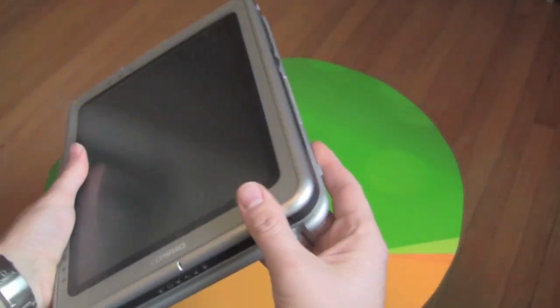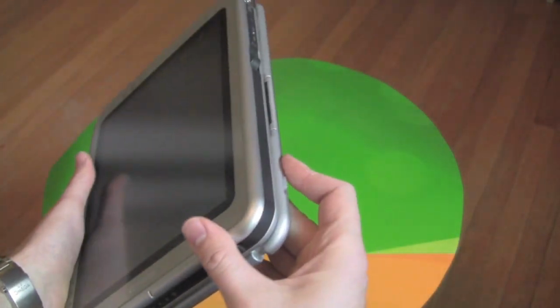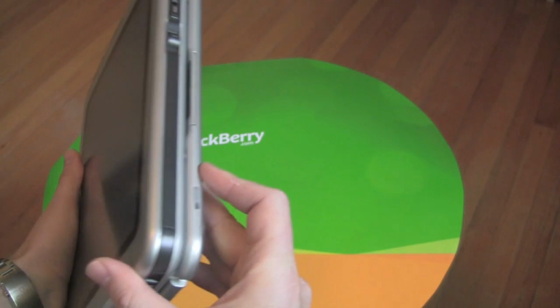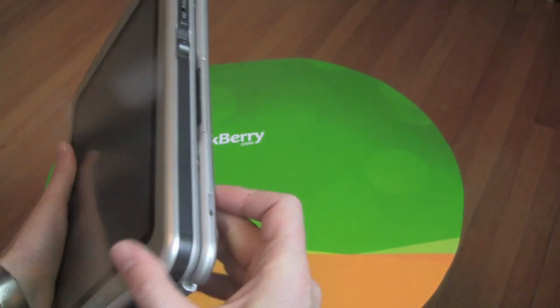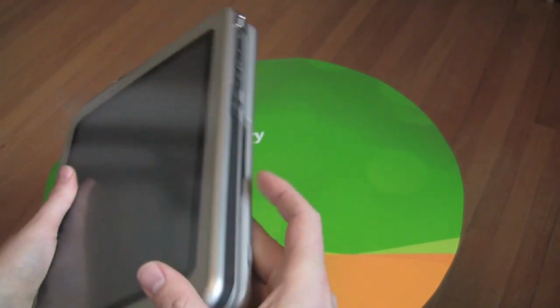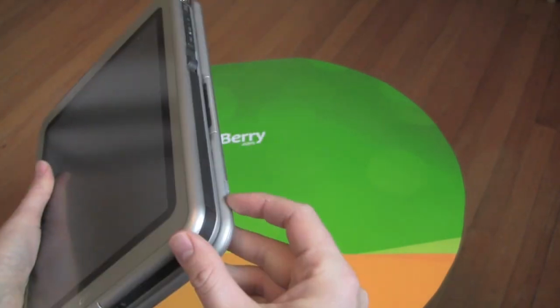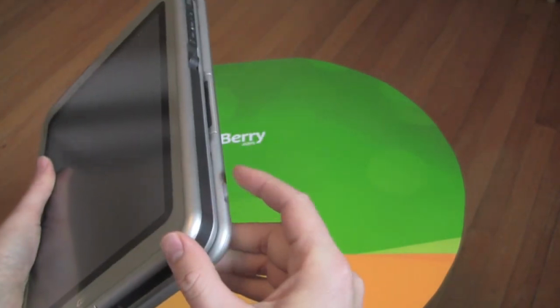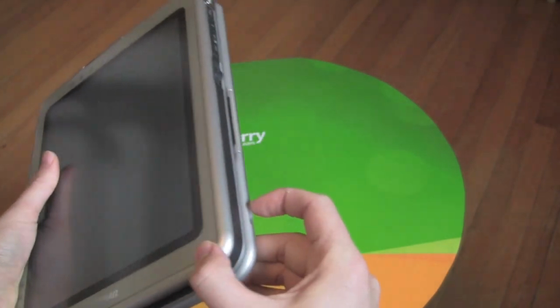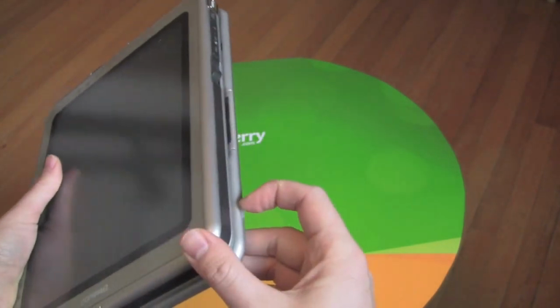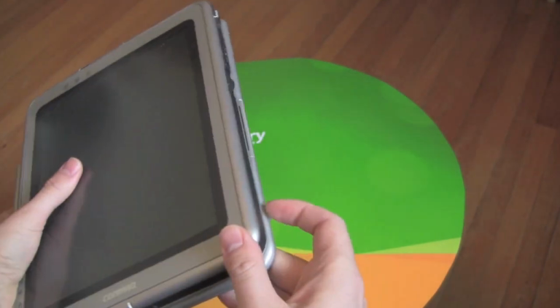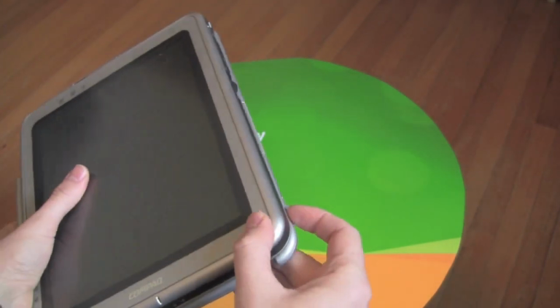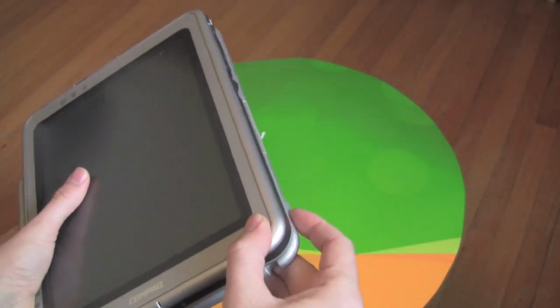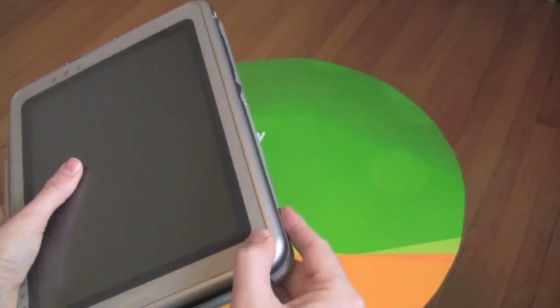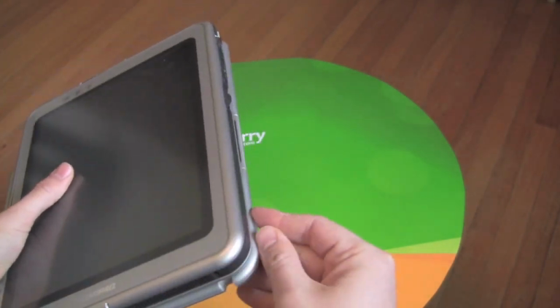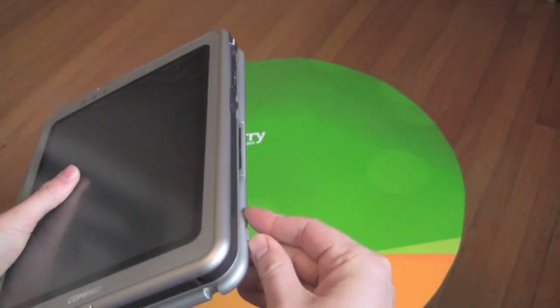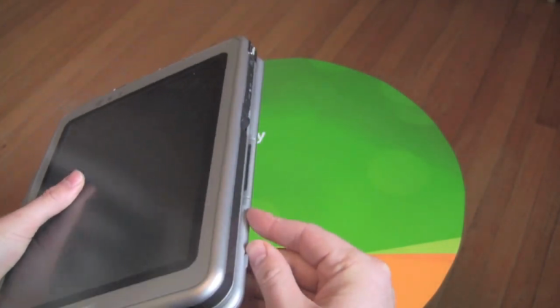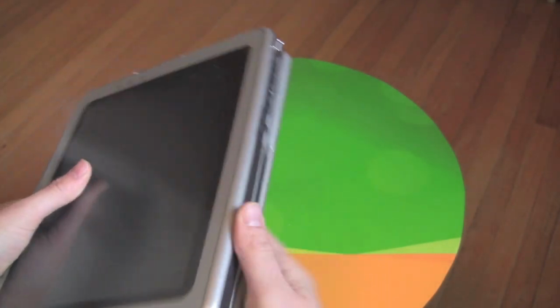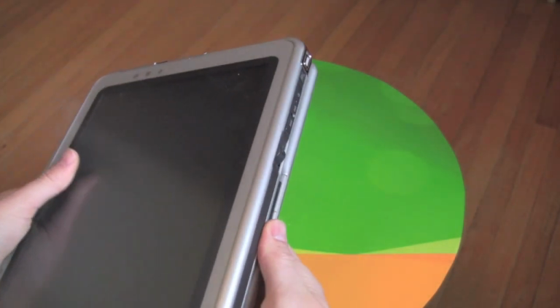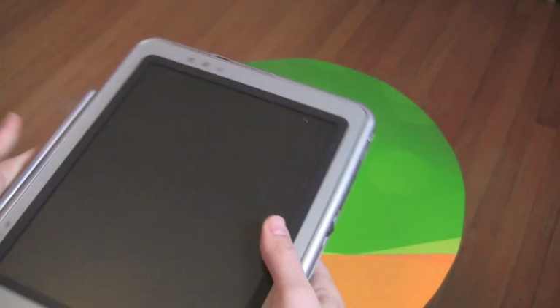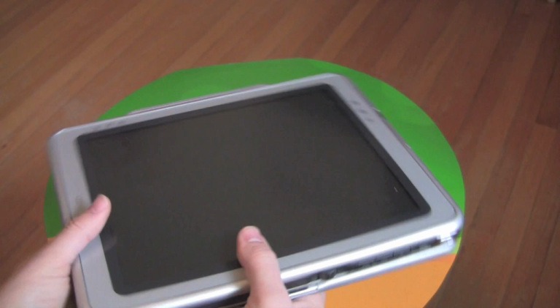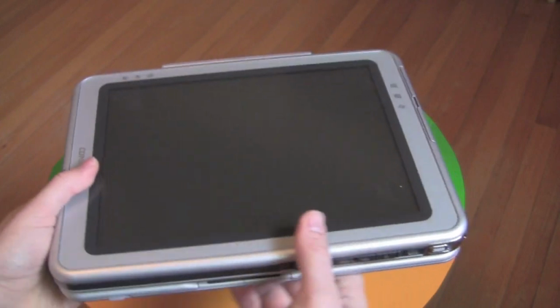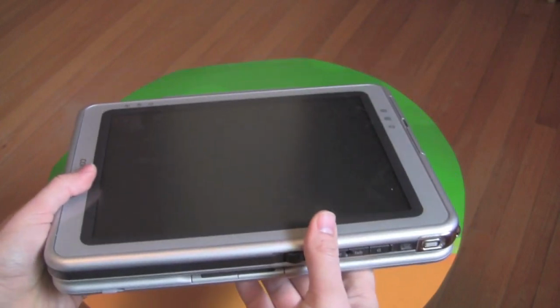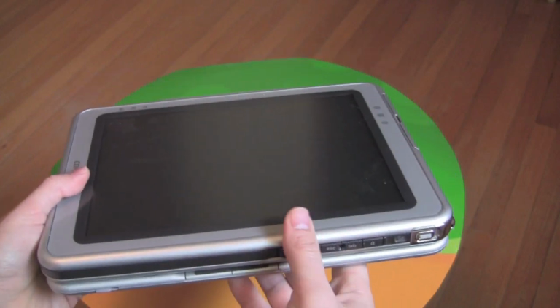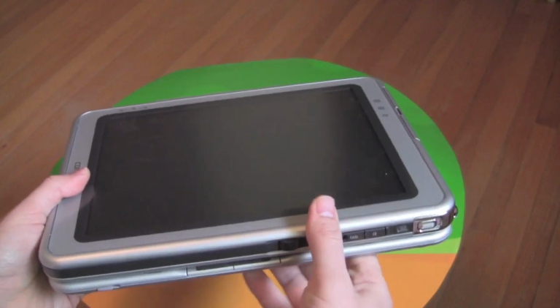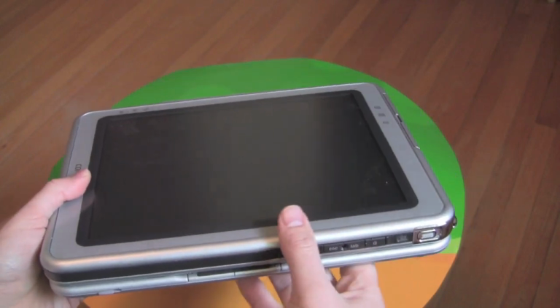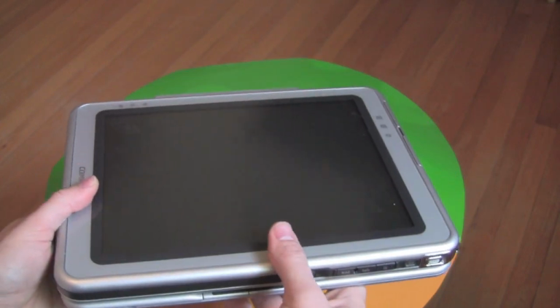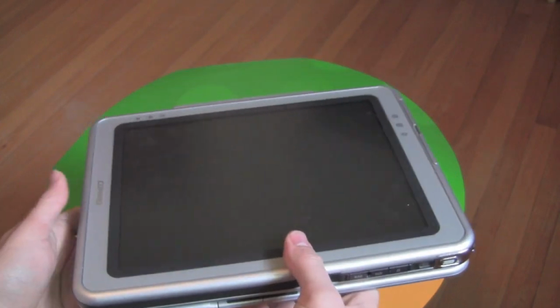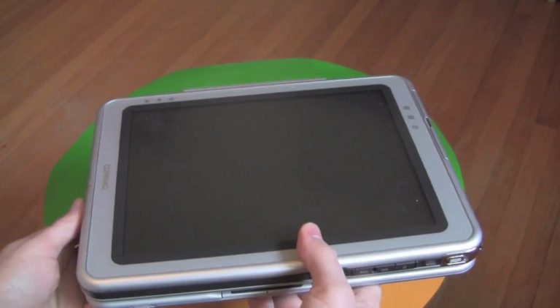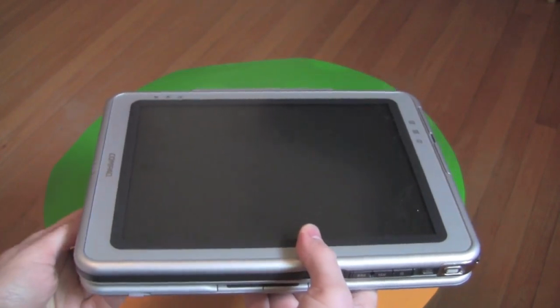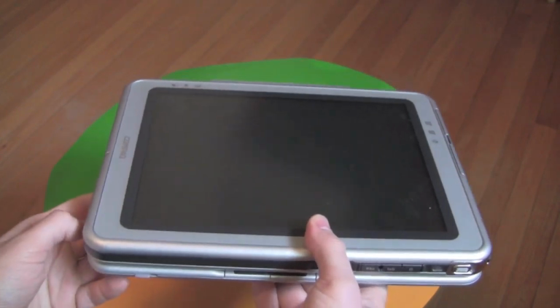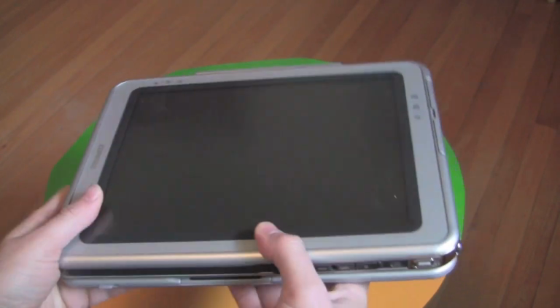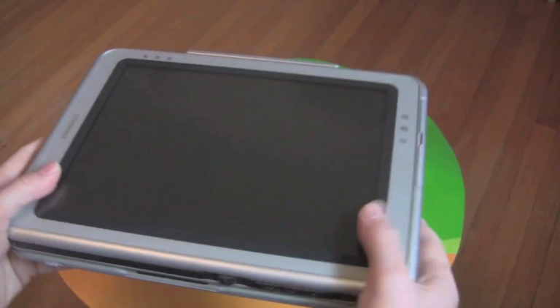This thing, when I got it, was a real attention getter. If I went to a coffee shop and cracked it open, people always couldn't believe it. They were like, what is this thing? I want one.